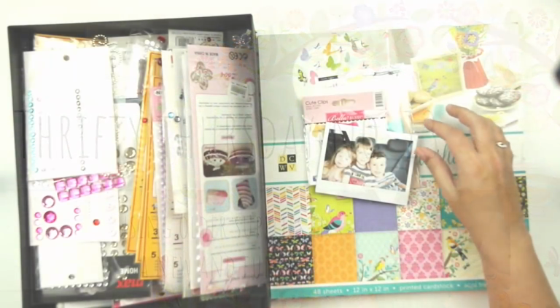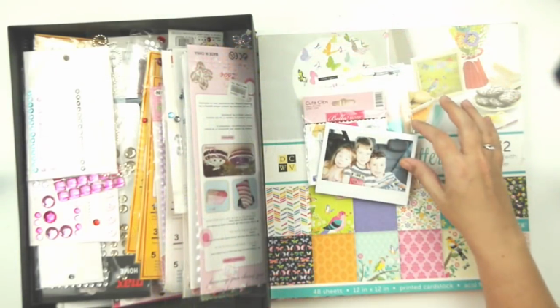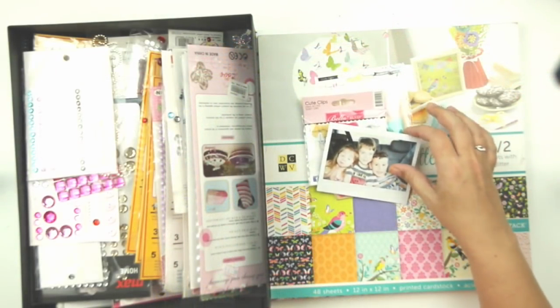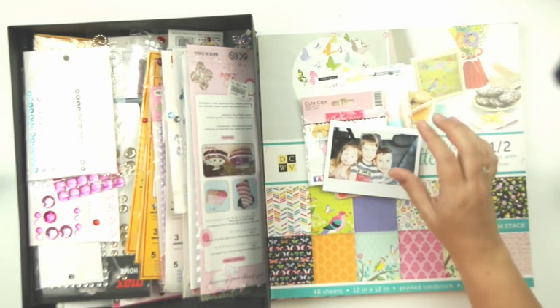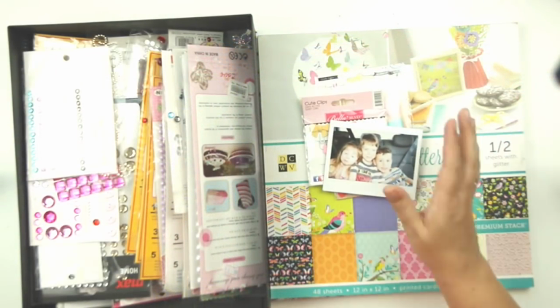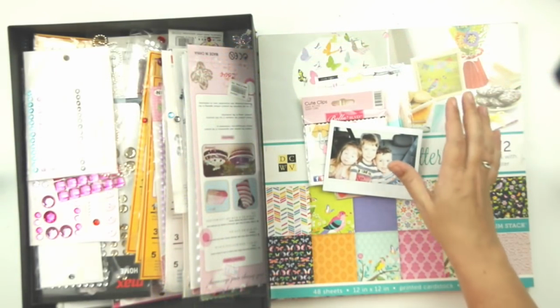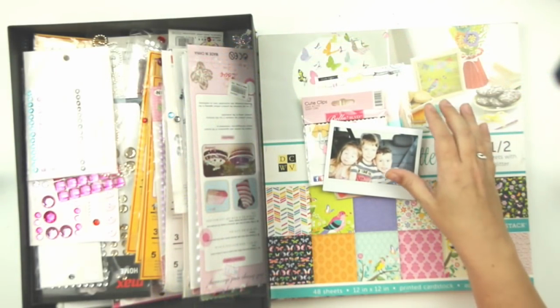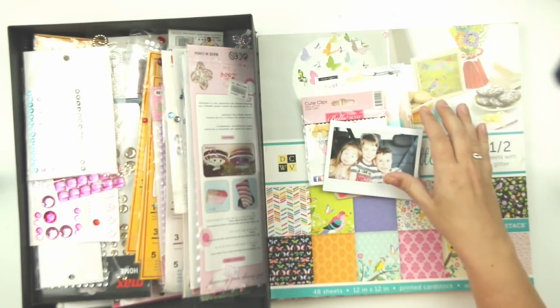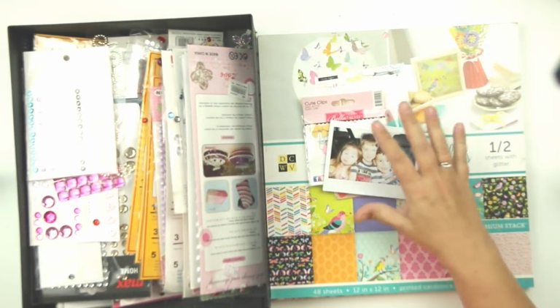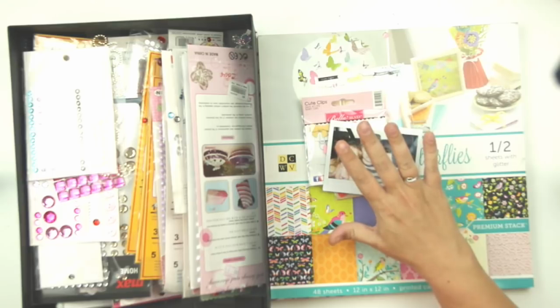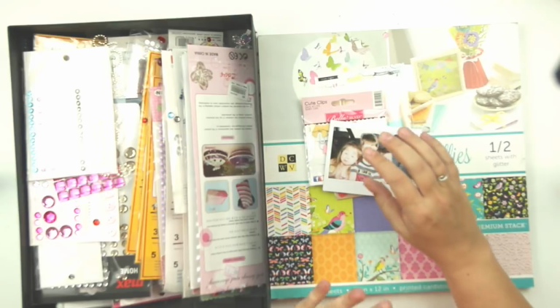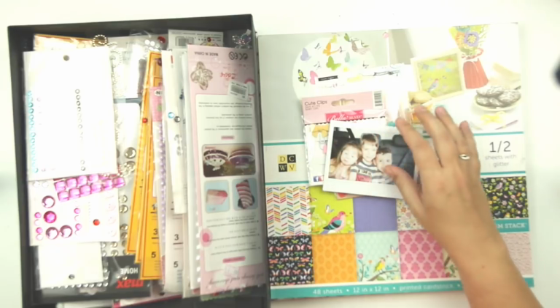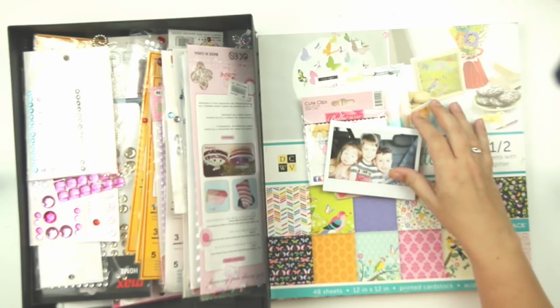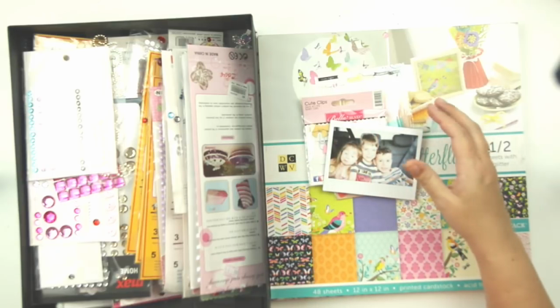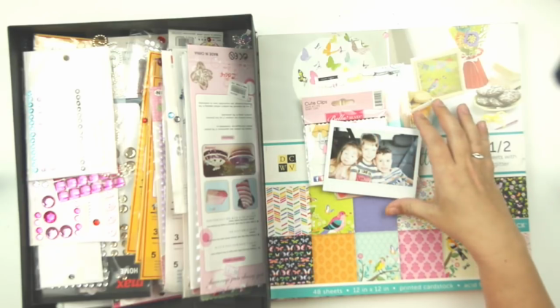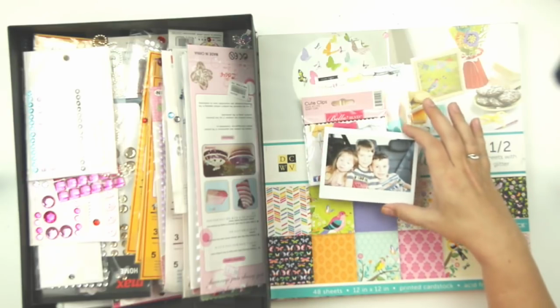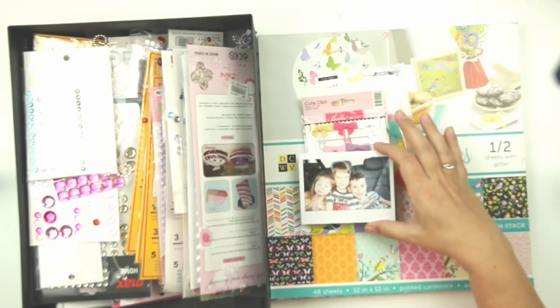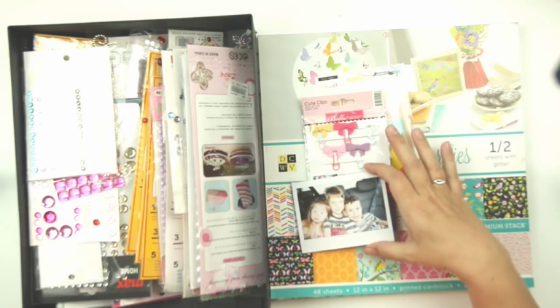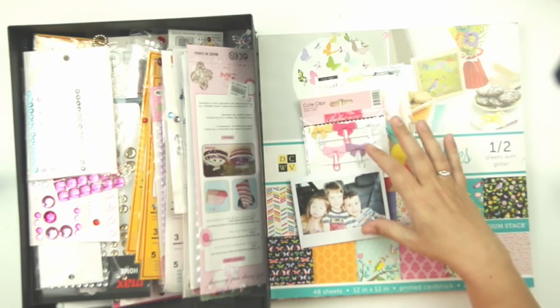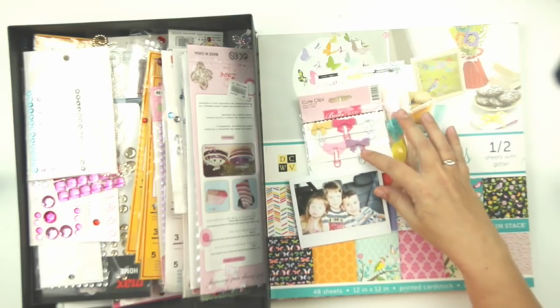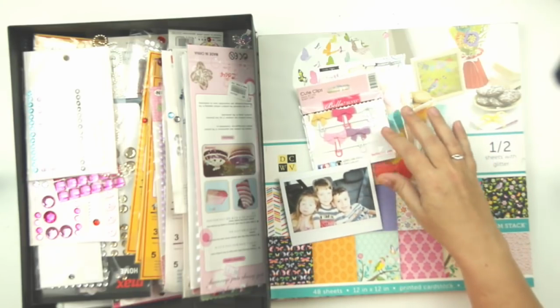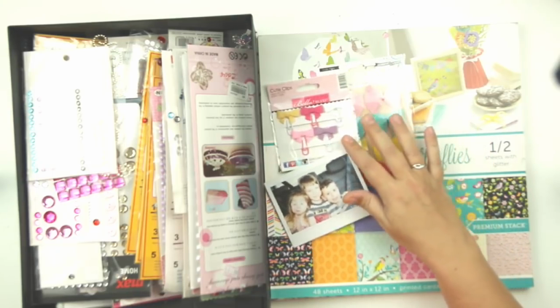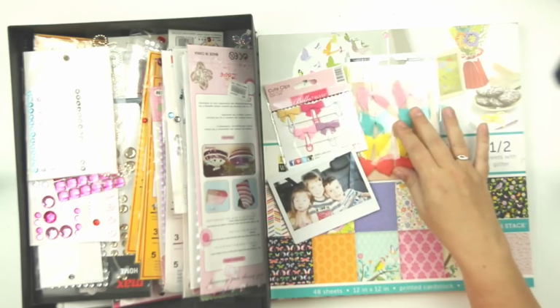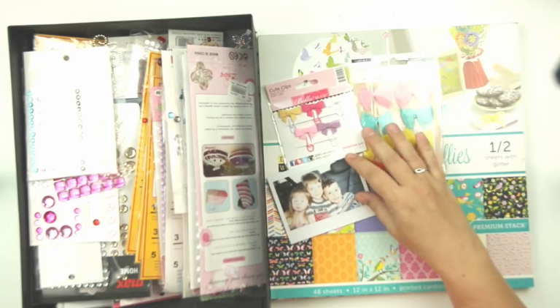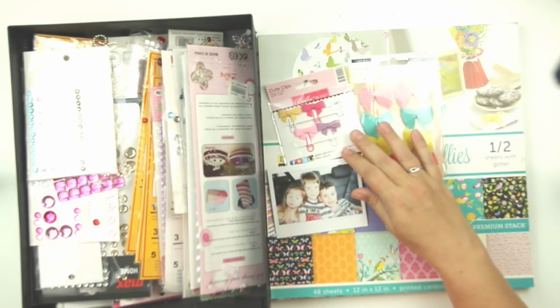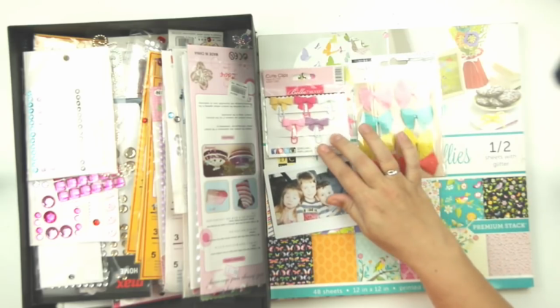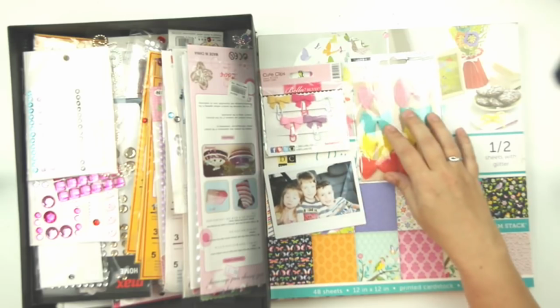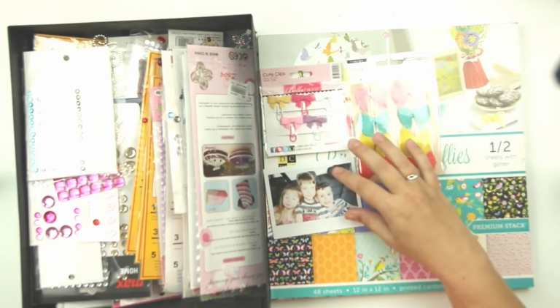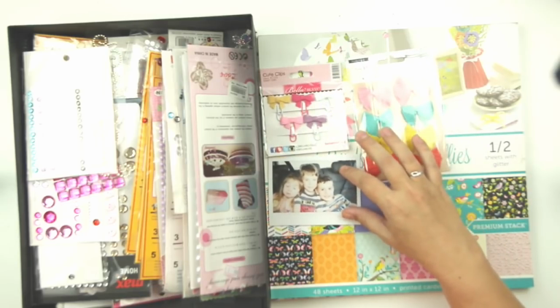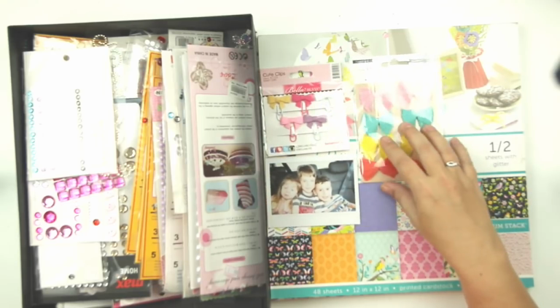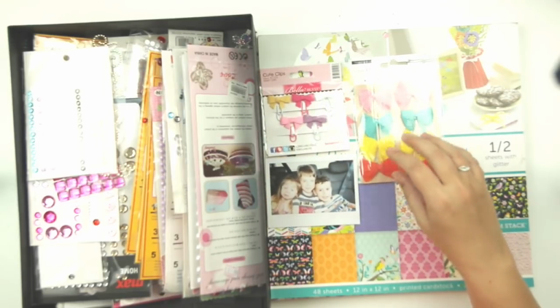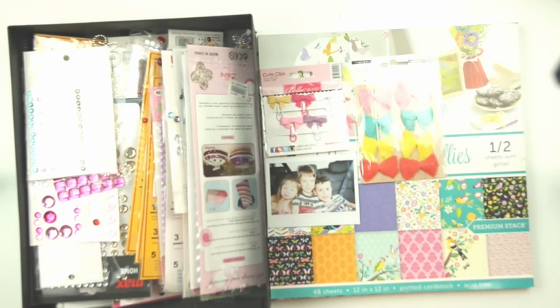Hello everybody and welcome to my channel, this is Leslie. Thank you so much for joining me today. Today is another episode of Thrifty Thursday, and I am going to tell you about what we're going to do this week.